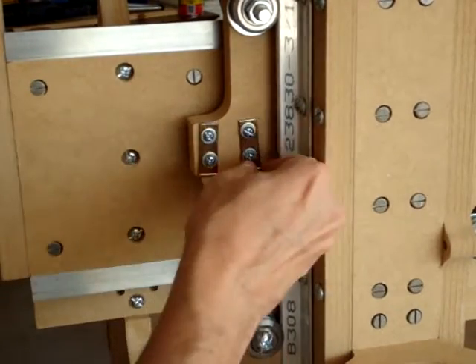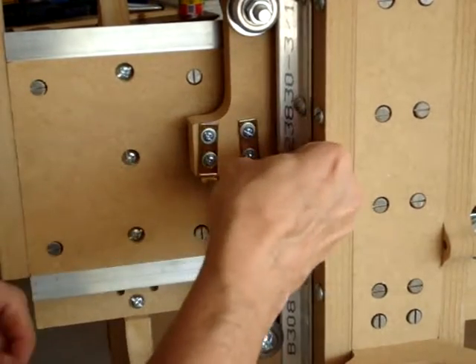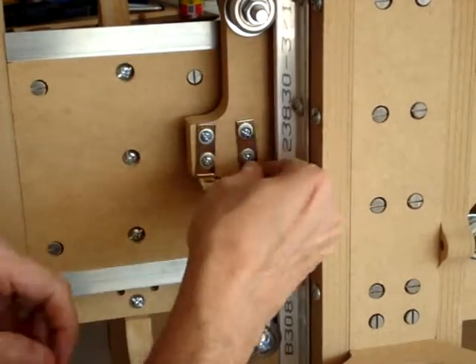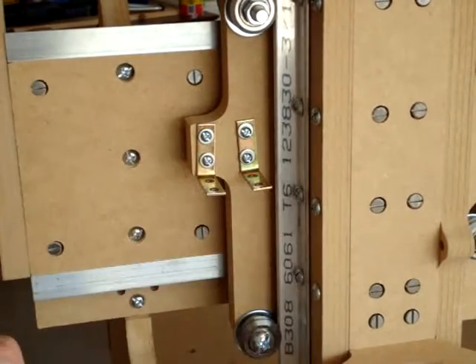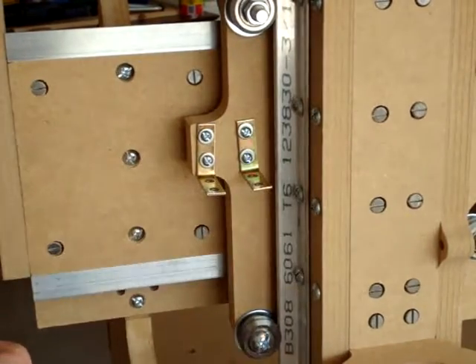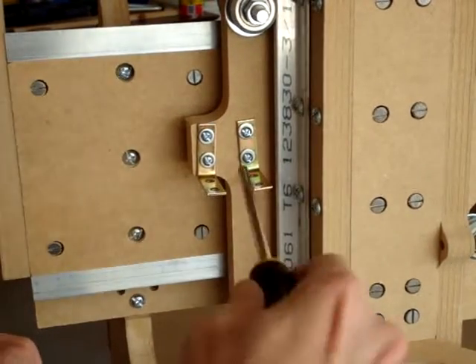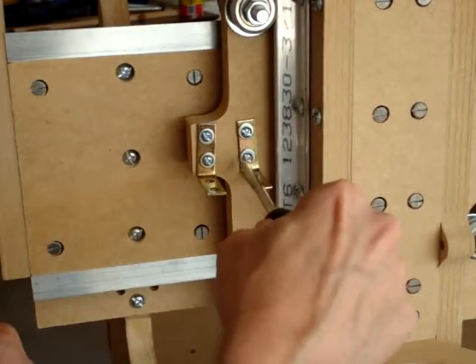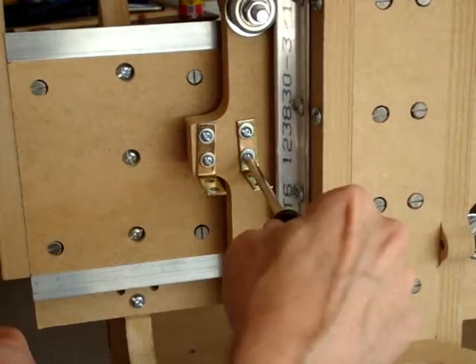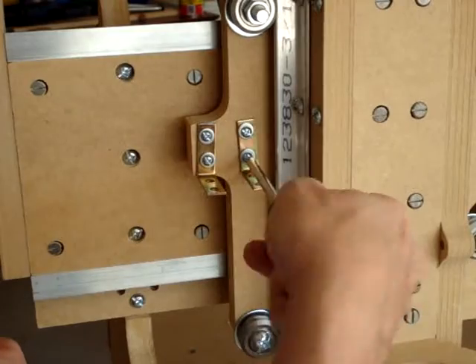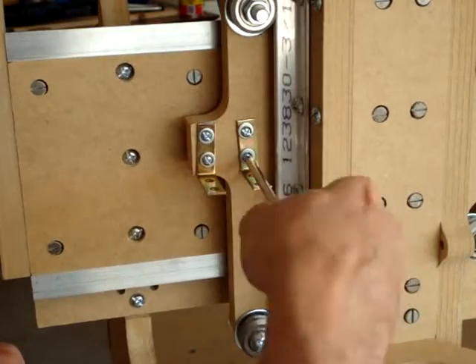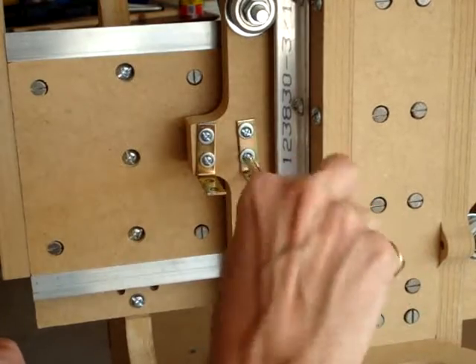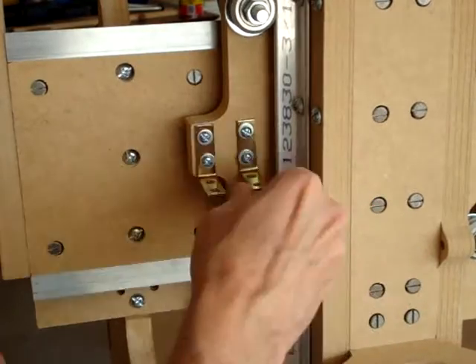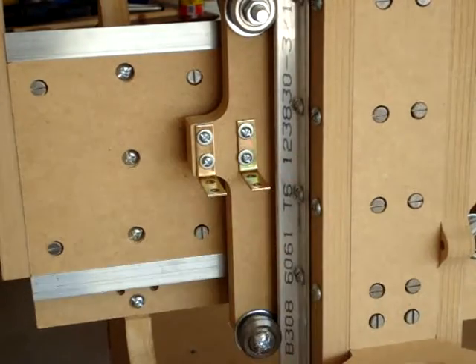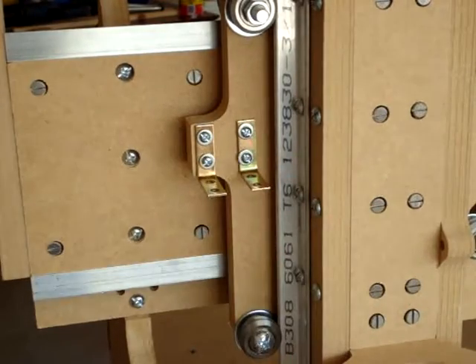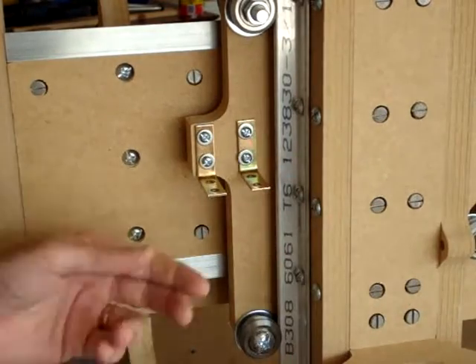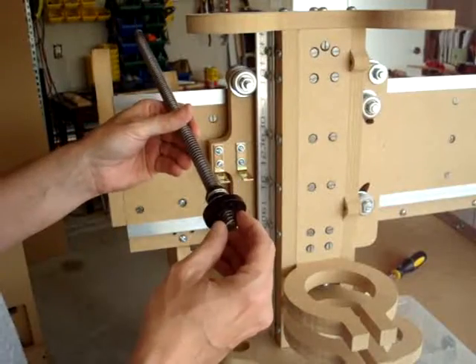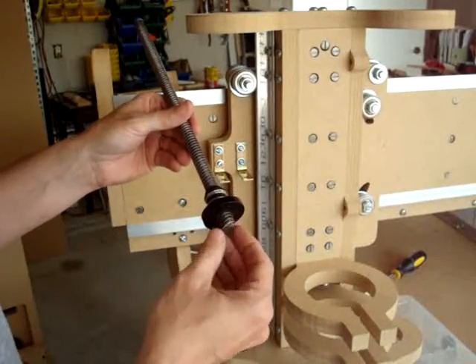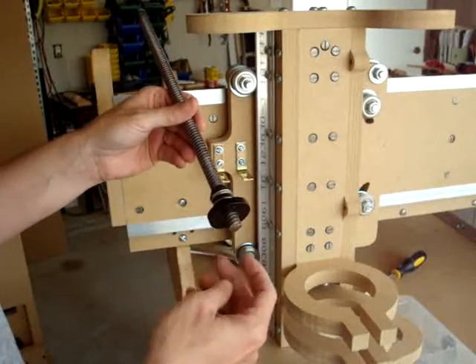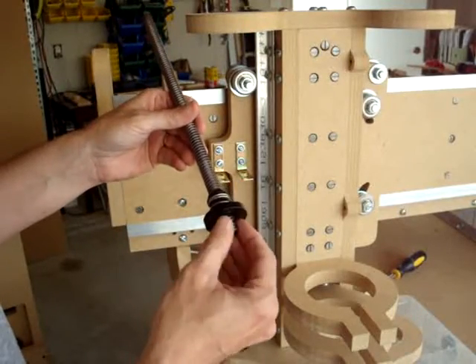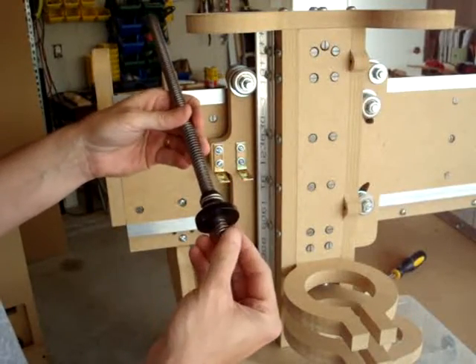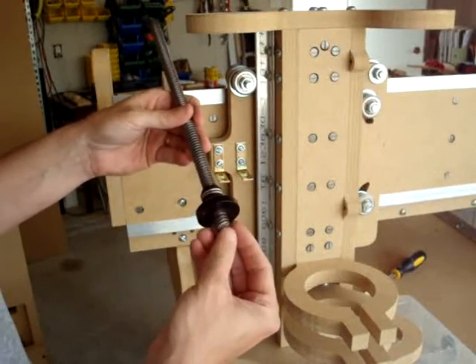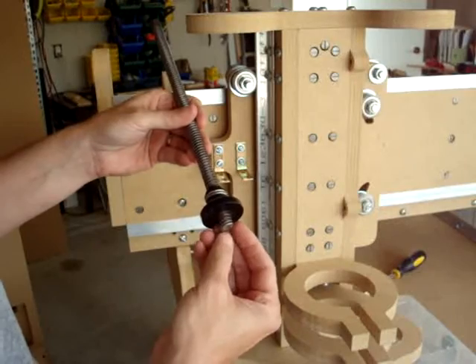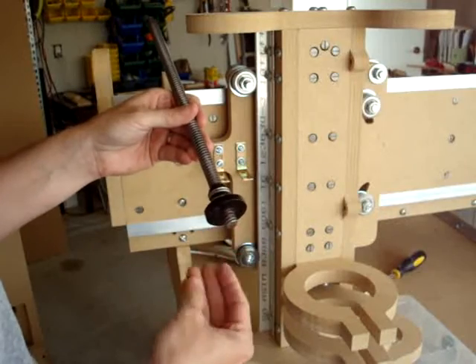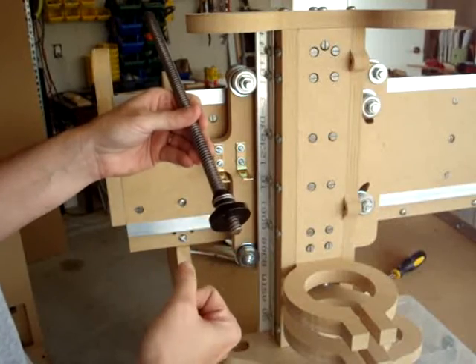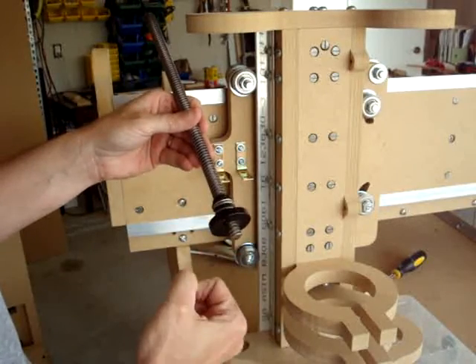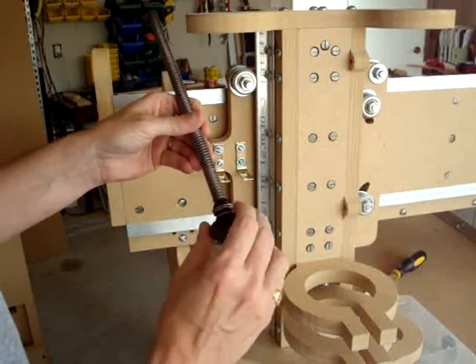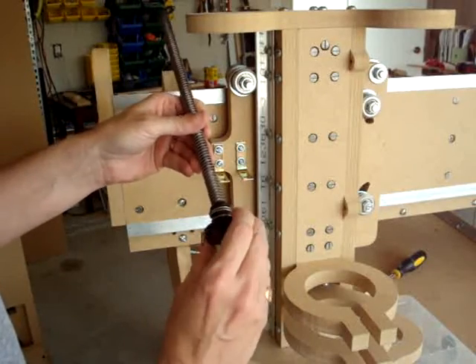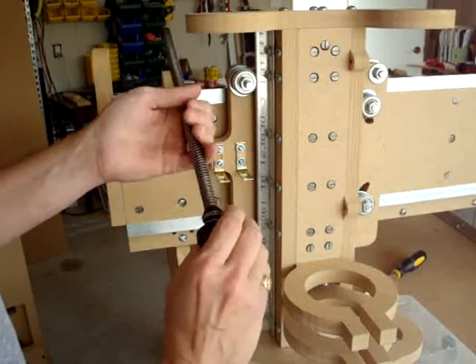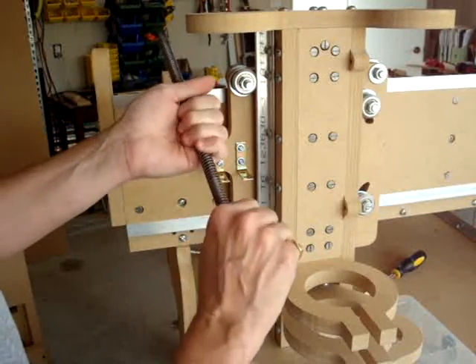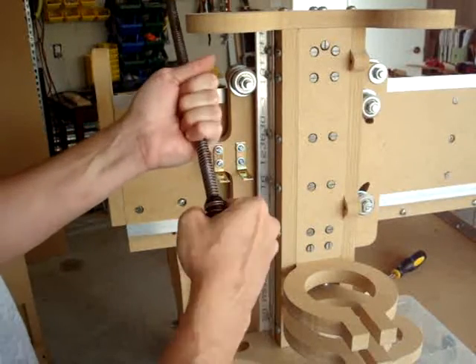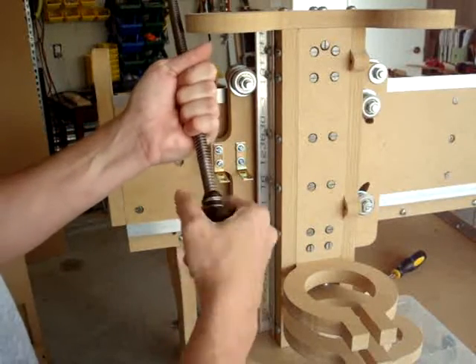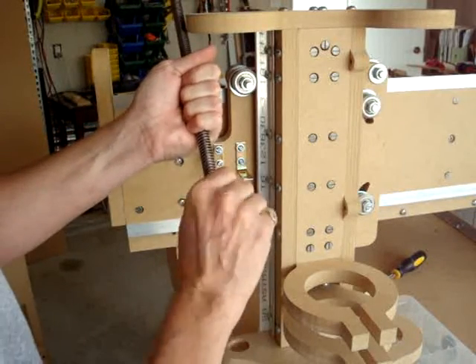Now these things are attached — don't tighten them all the way until we have the nut put on. The first thing to do when you're starting with your lead screw is to put the anti-backlash nut on first.